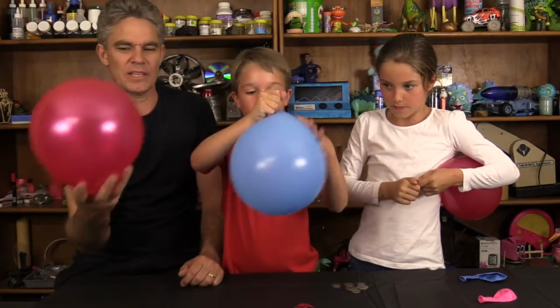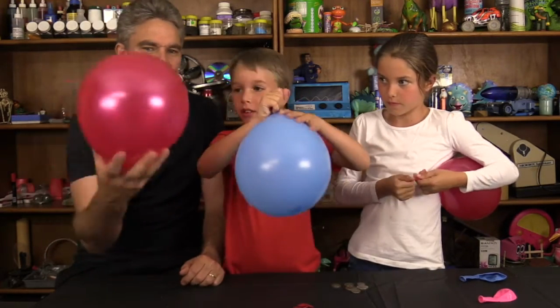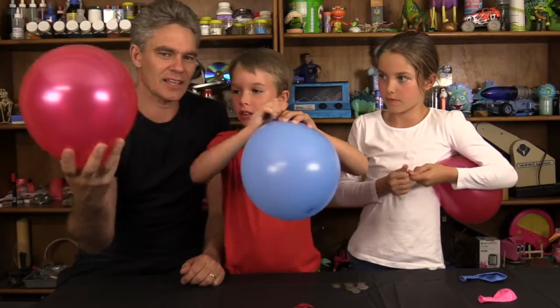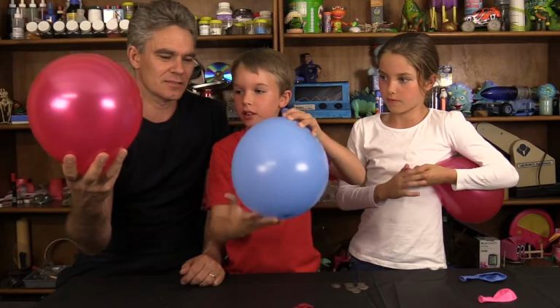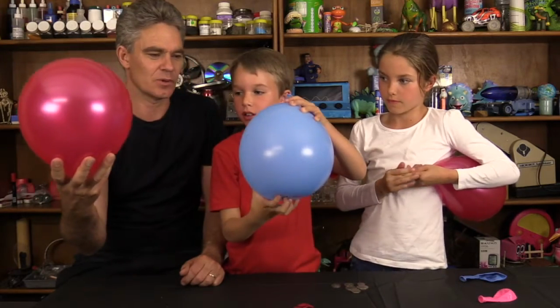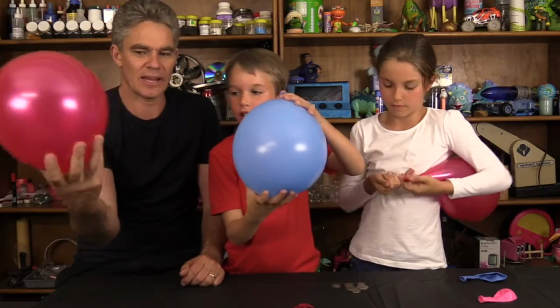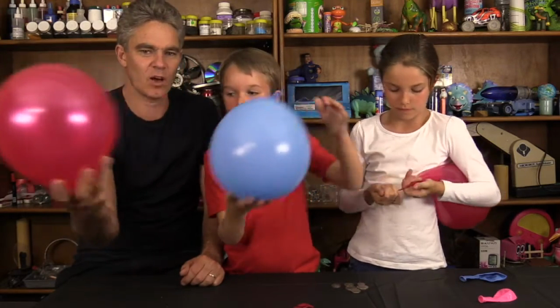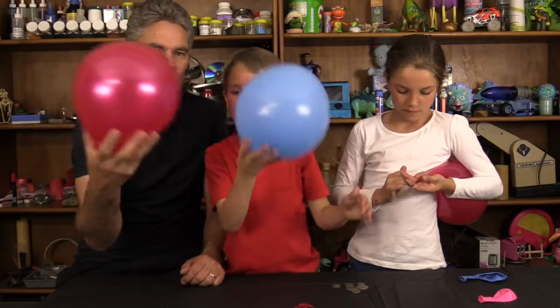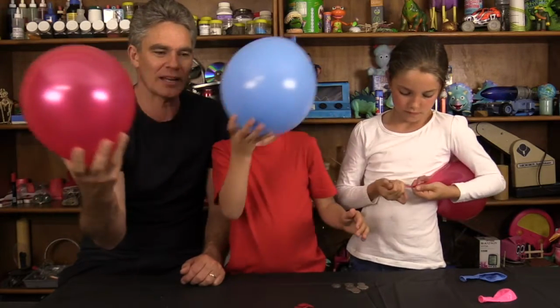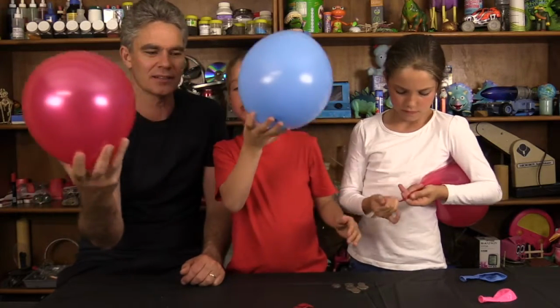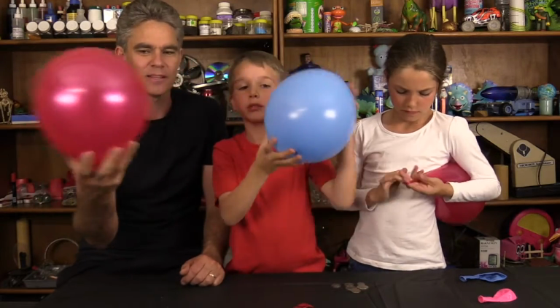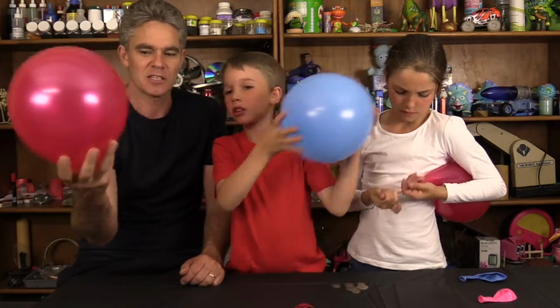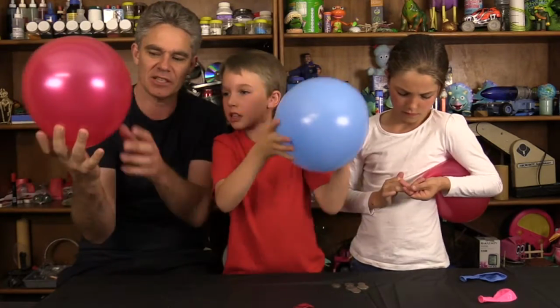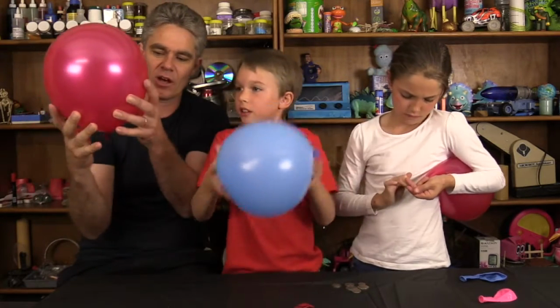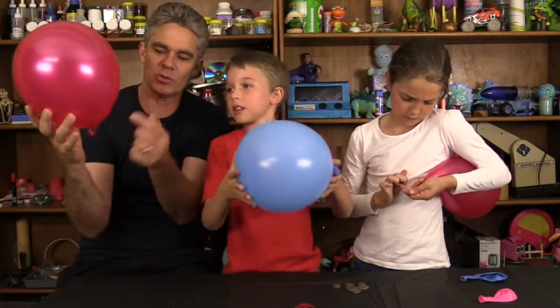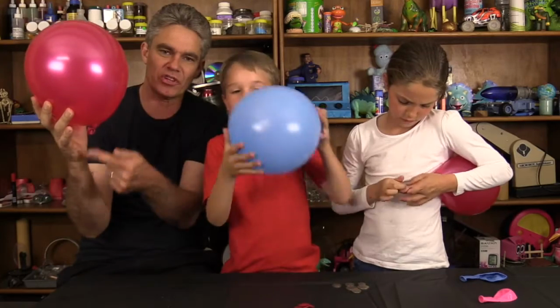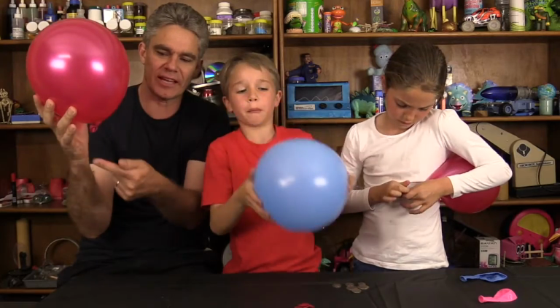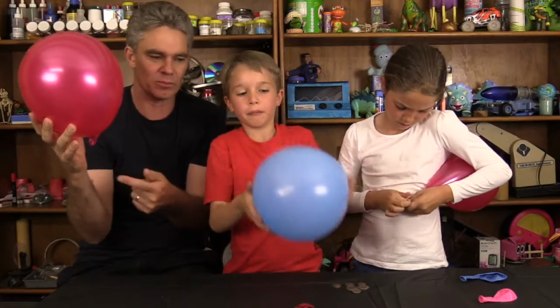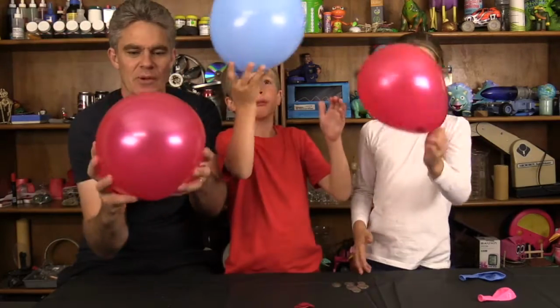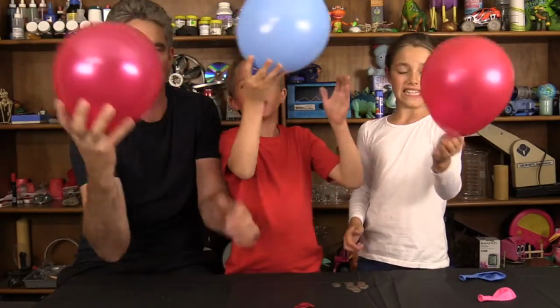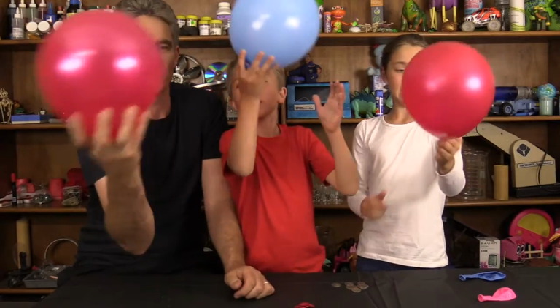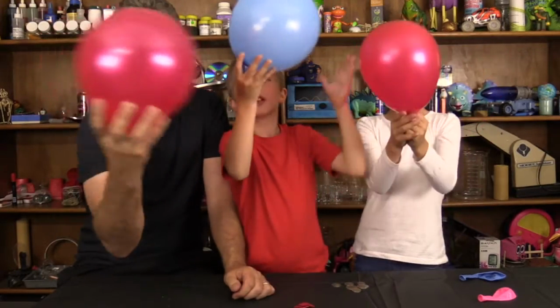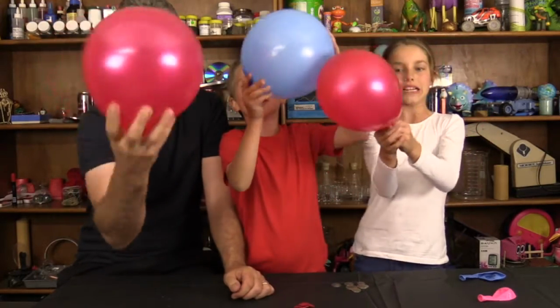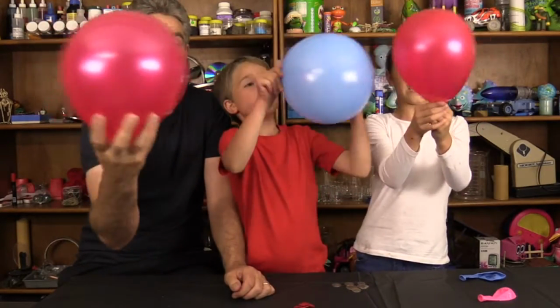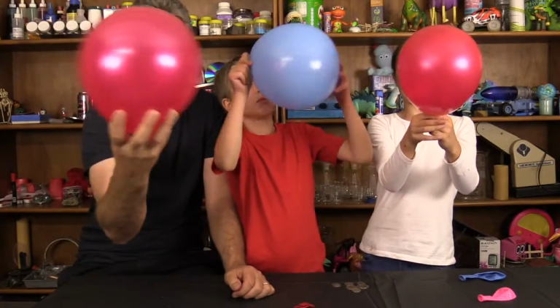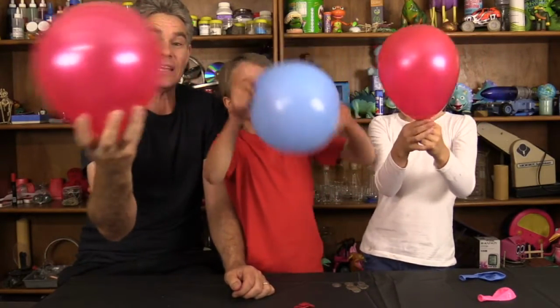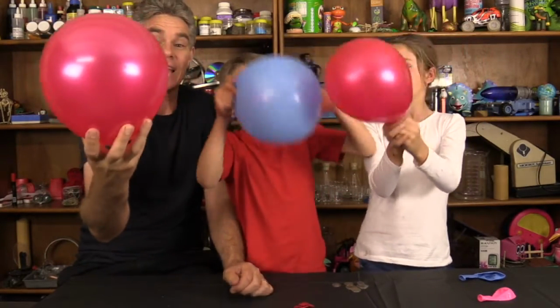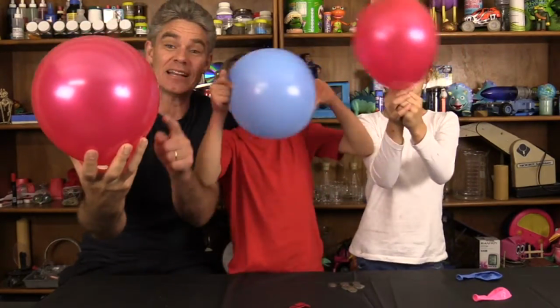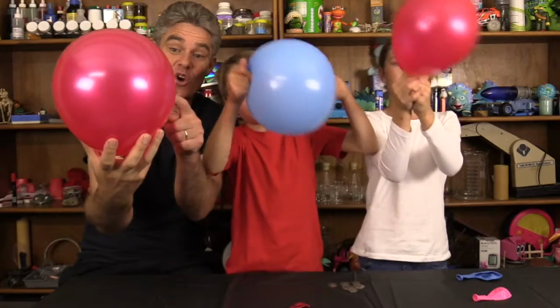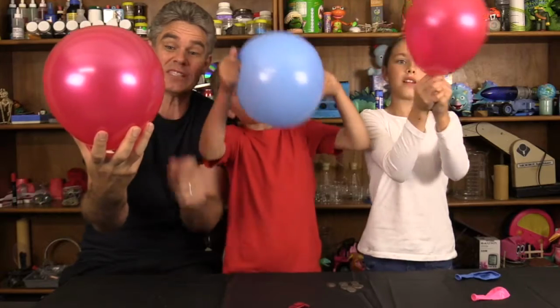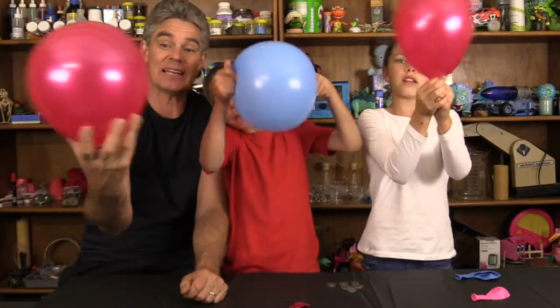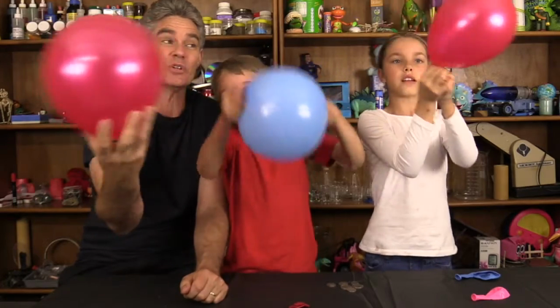Best to hold it like this, in one hand. Hold your balloon in one hand, with the knot down the bottom. Are we ready? The trick is to give it a spin and to get the coin spinning in the balloon.